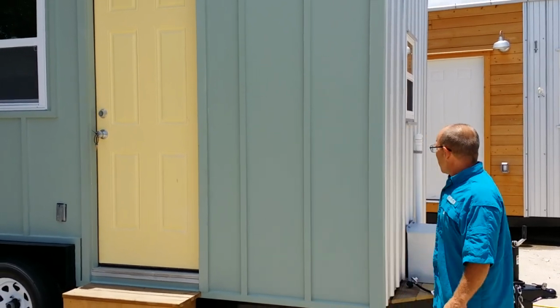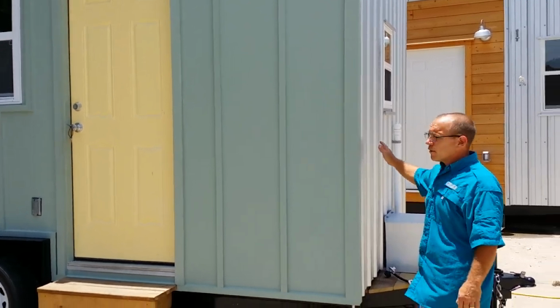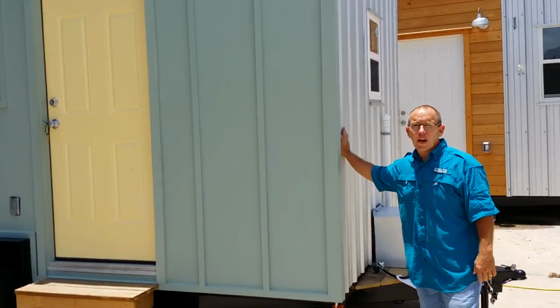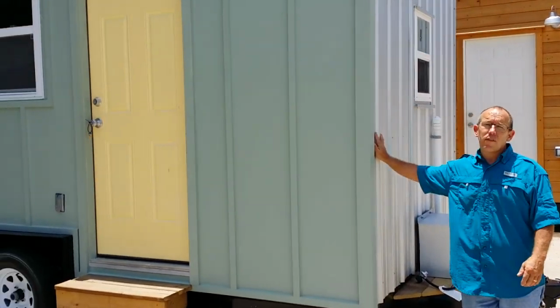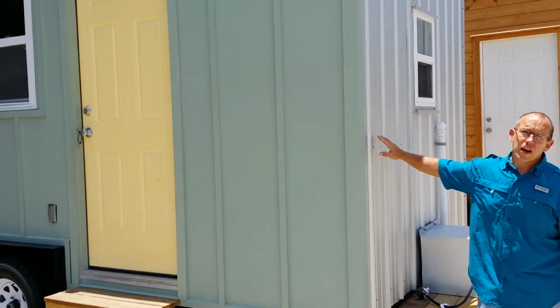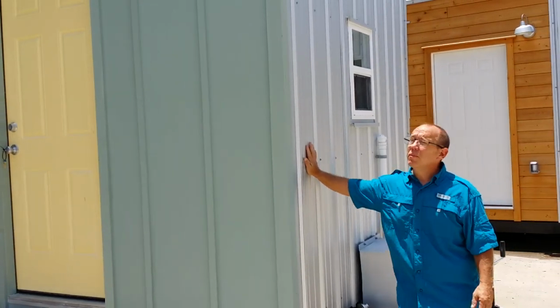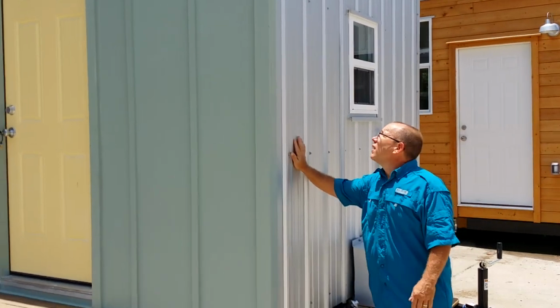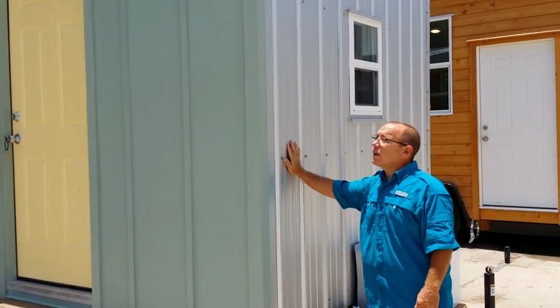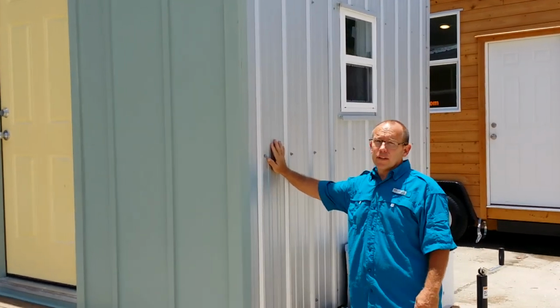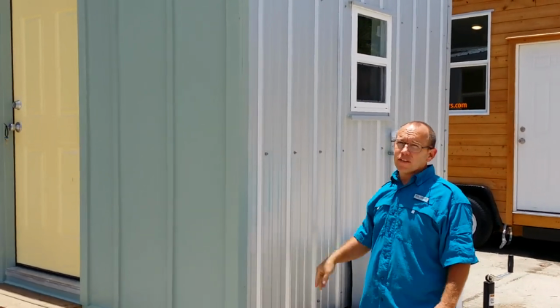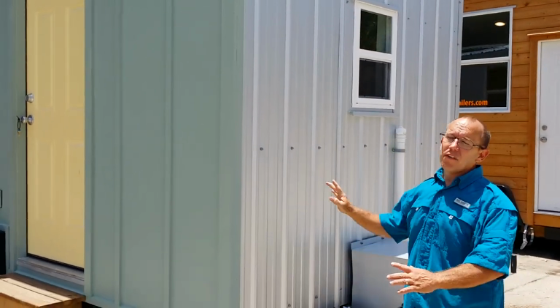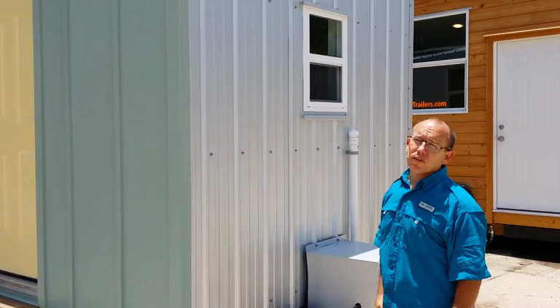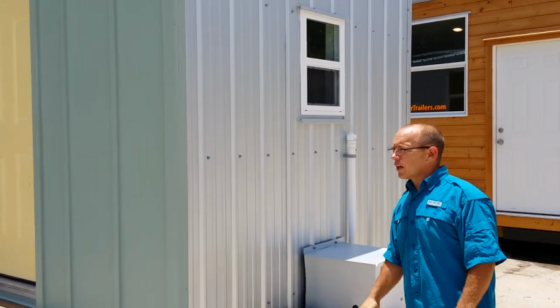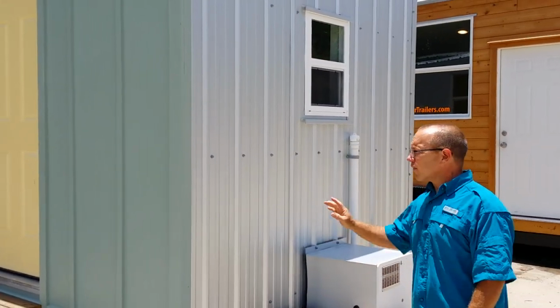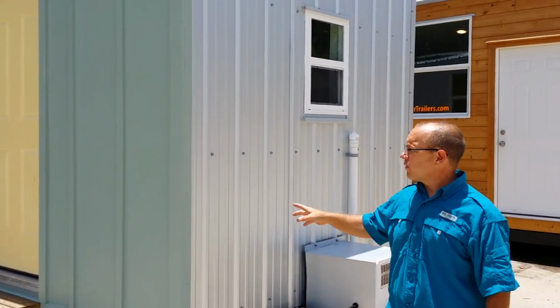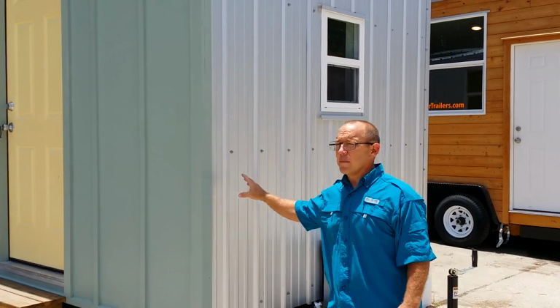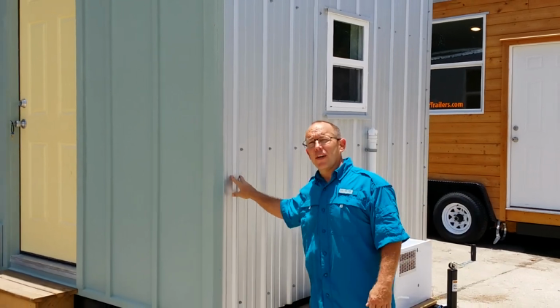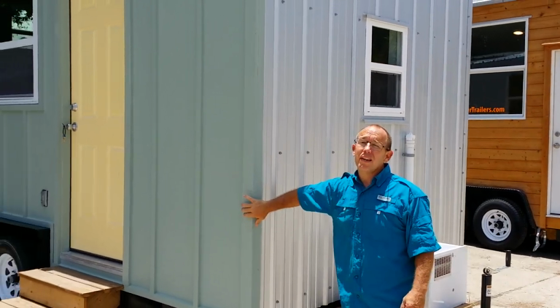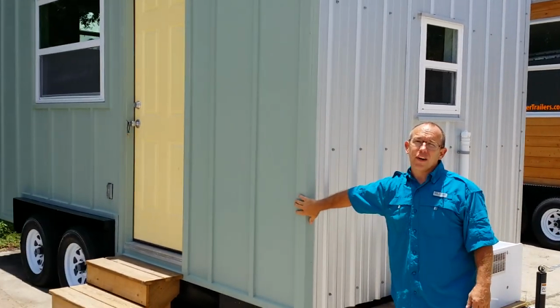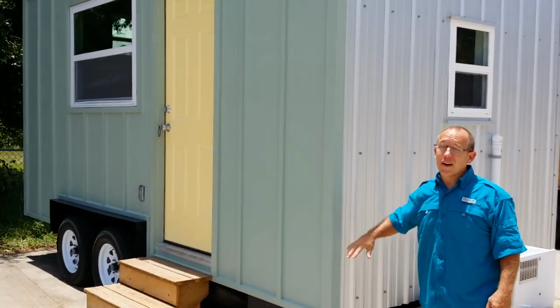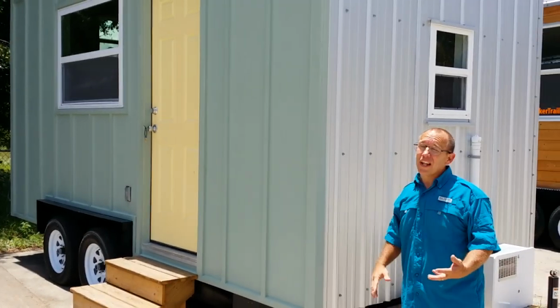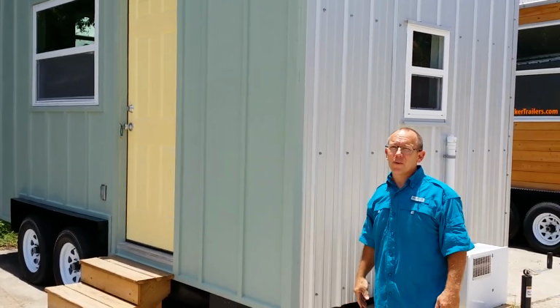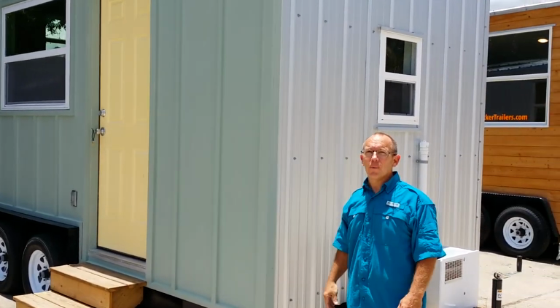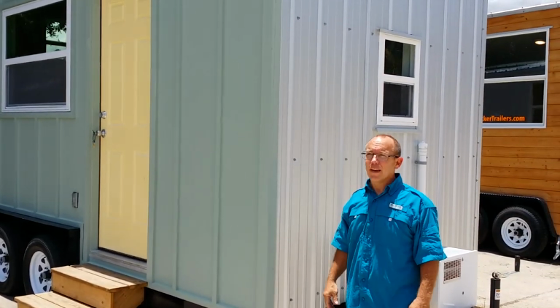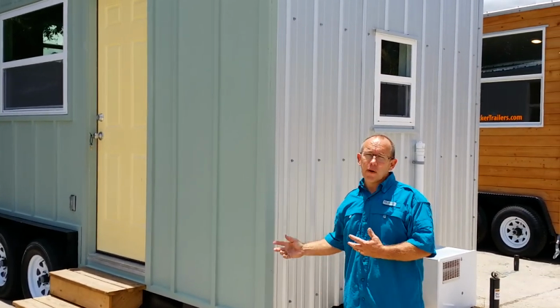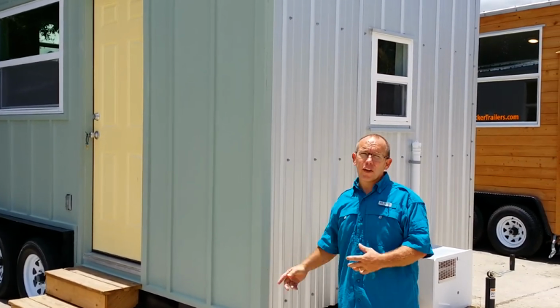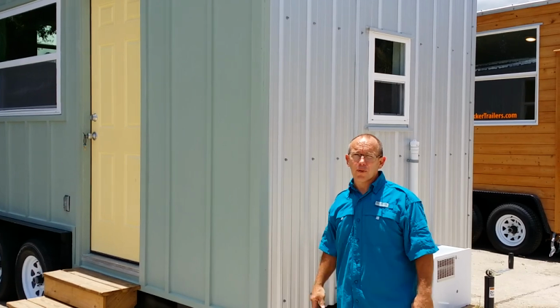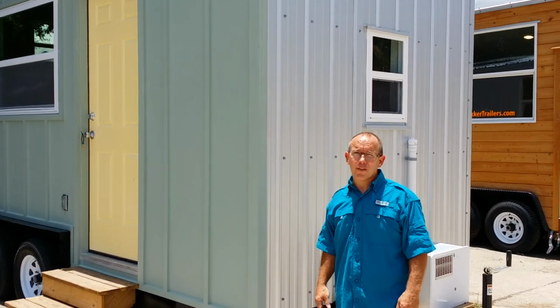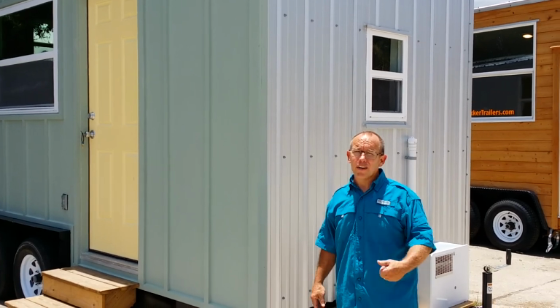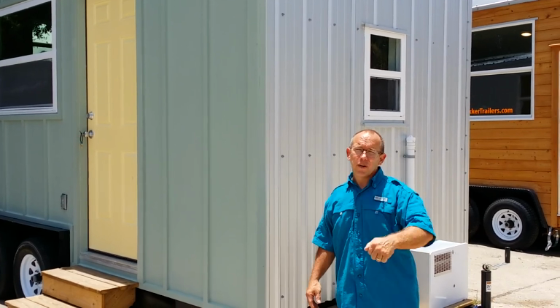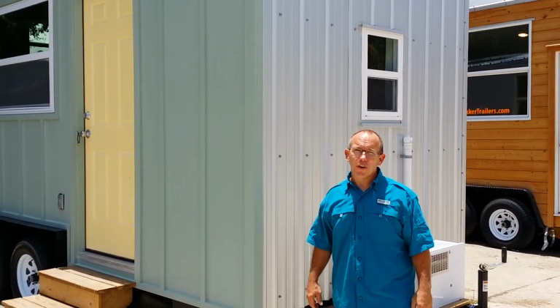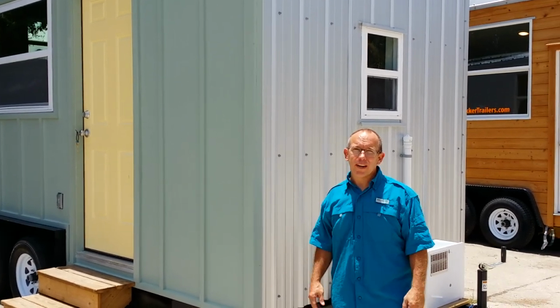On the other three sides, we have our galvalume — the metal. I still love this industrial look, and this is the first one we've done with the metal and then a painted front on it, and I really like it. I think we're going to do some more like that. That was per the customer's request, so kudos to her for taking that.